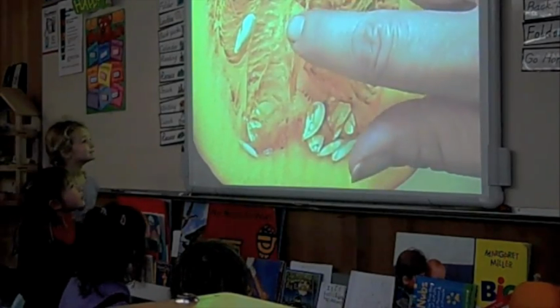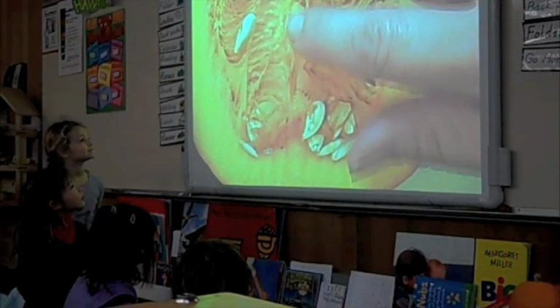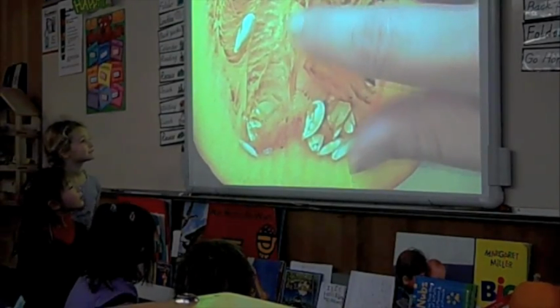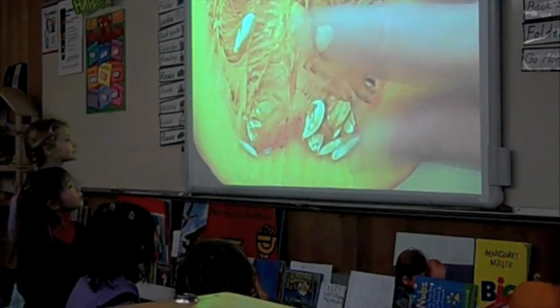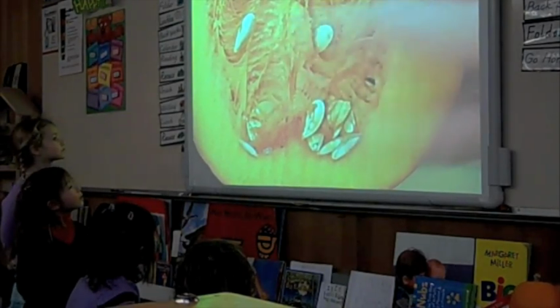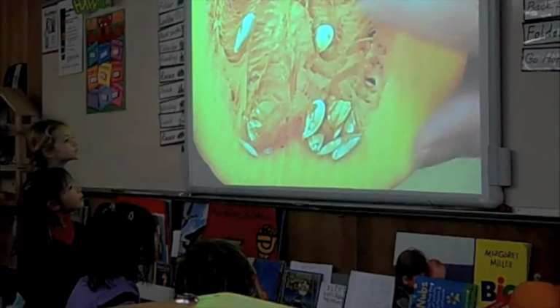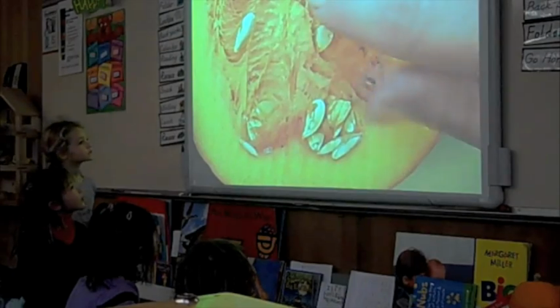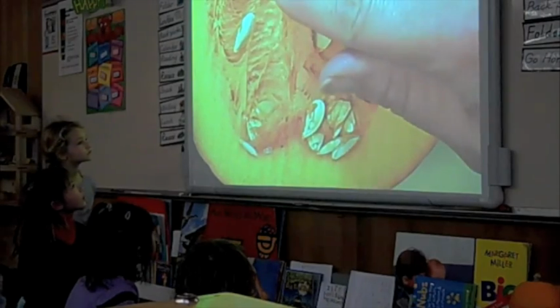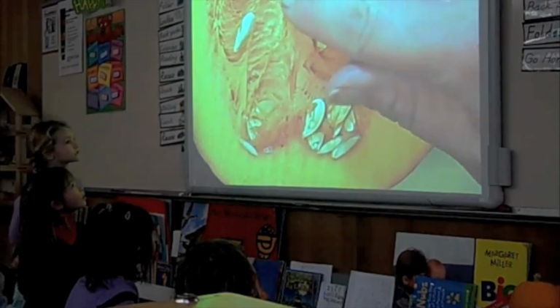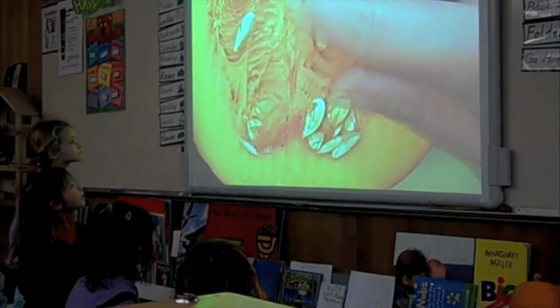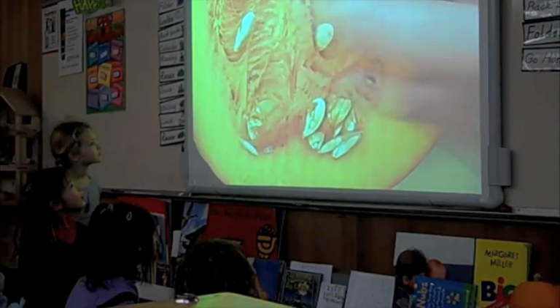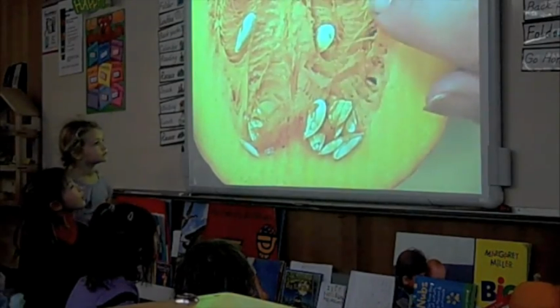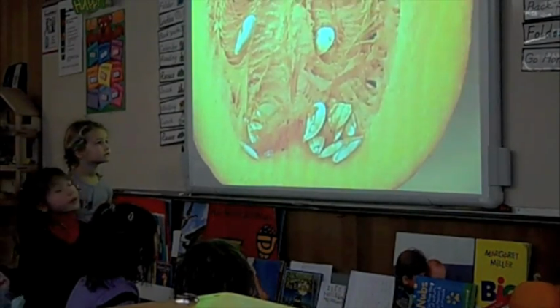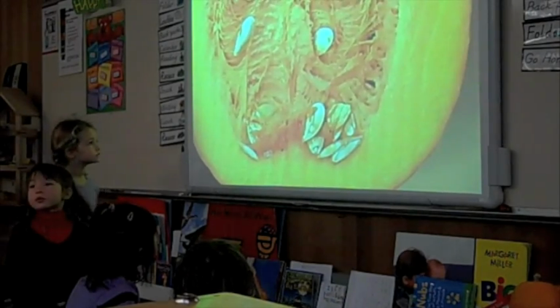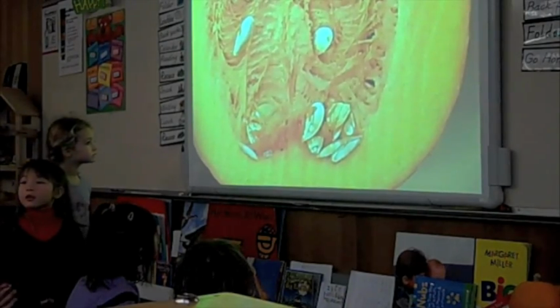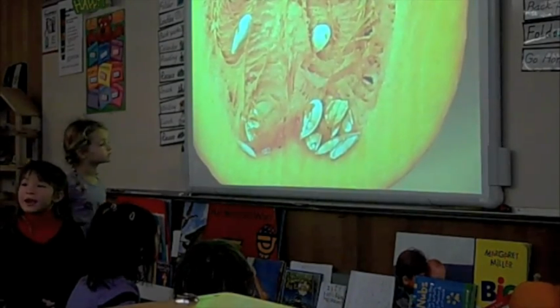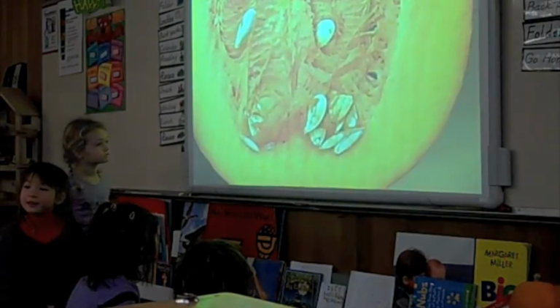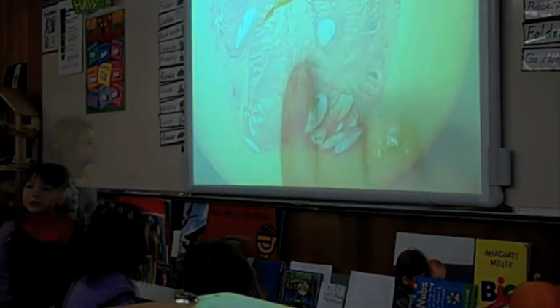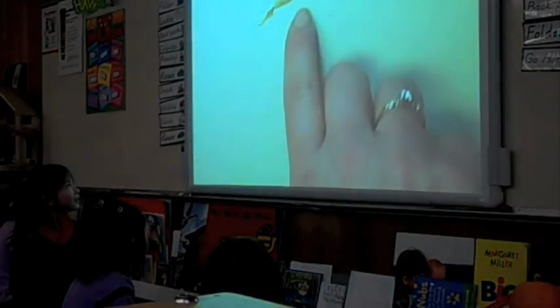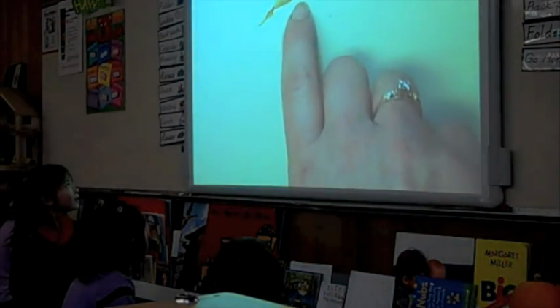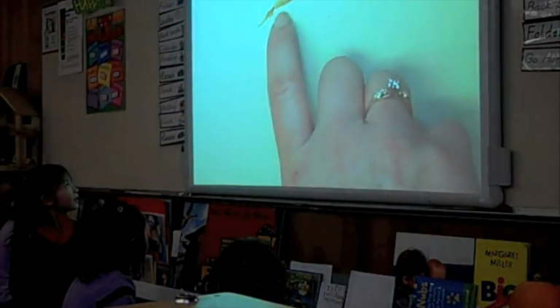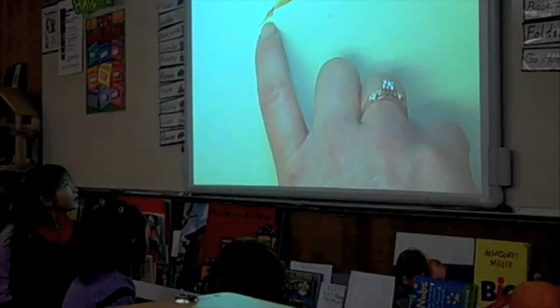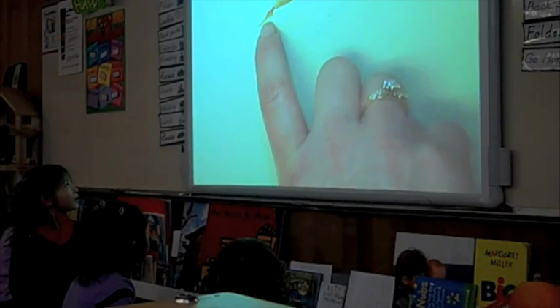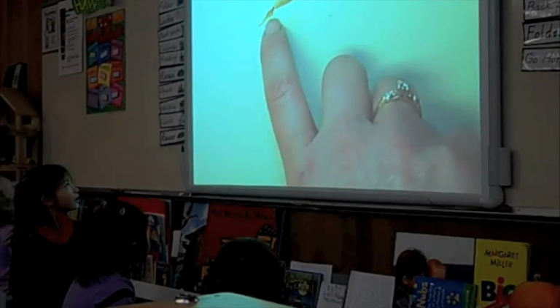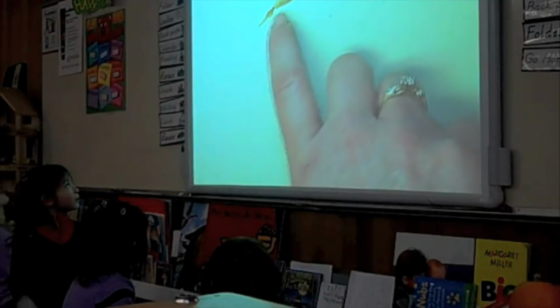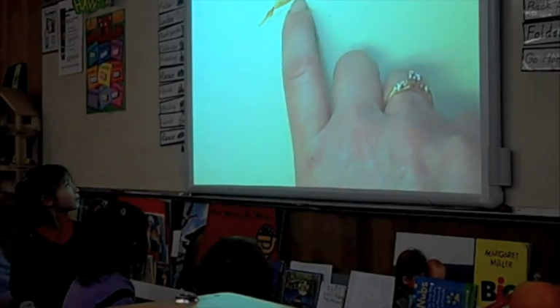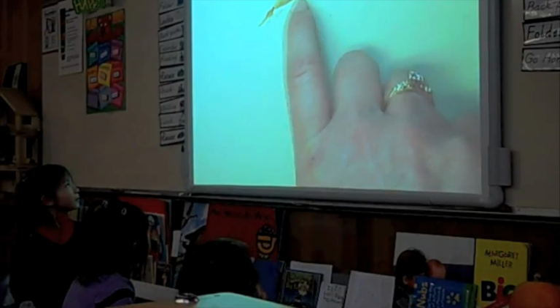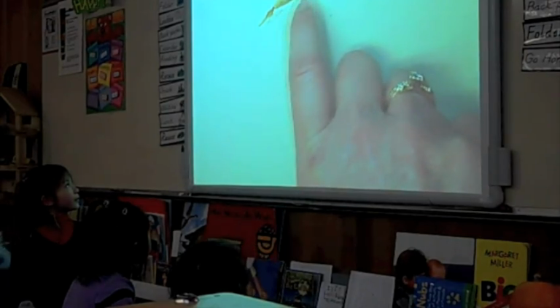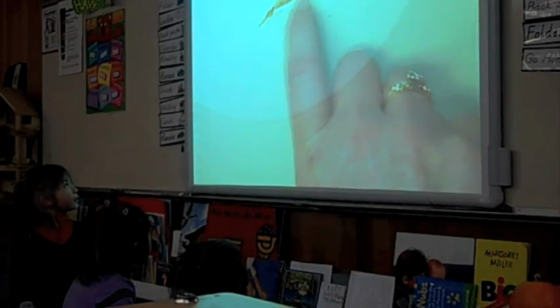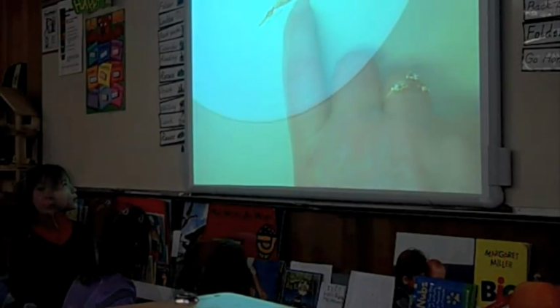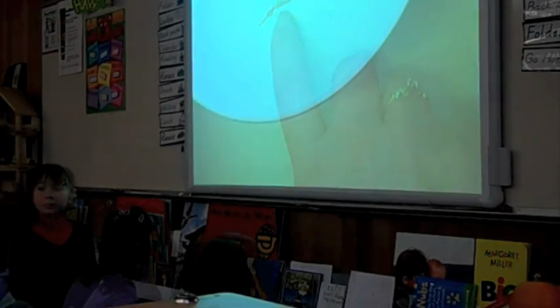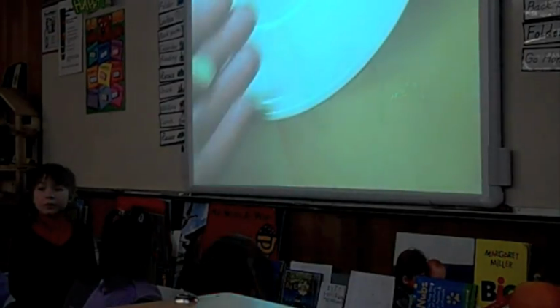Now this is interesting. We said there are strings, but those are called the veins. If you look, this is what helps the seed to grow. Remember, a pumpkin patch.